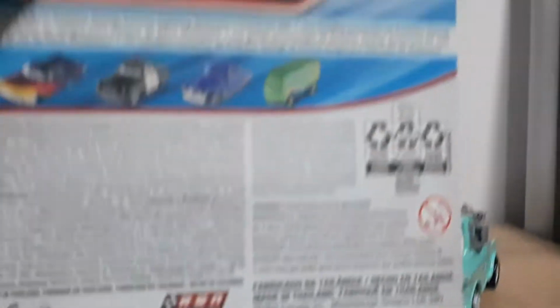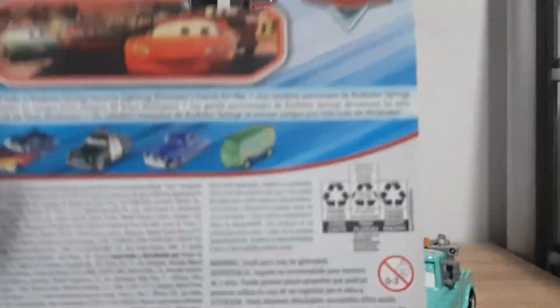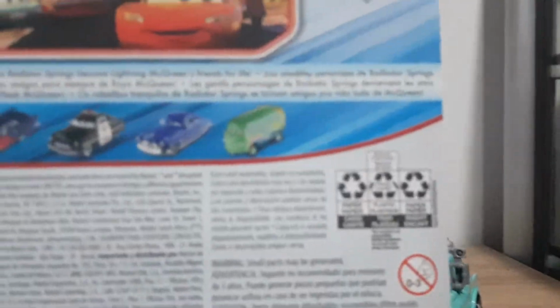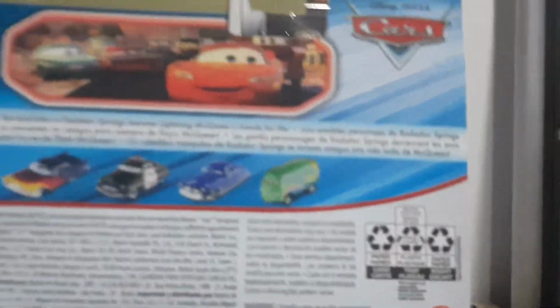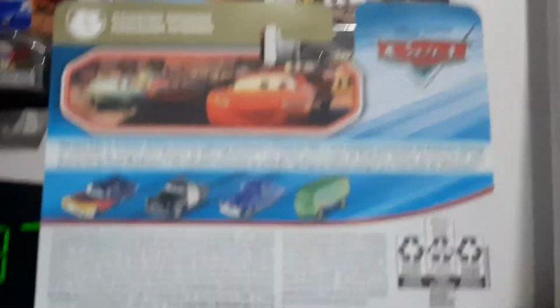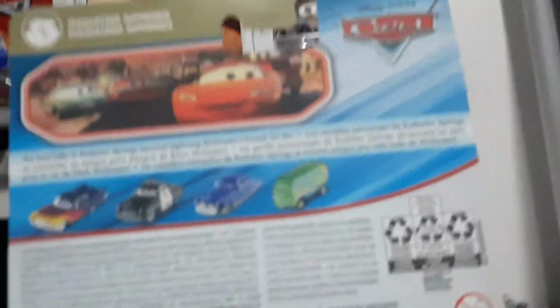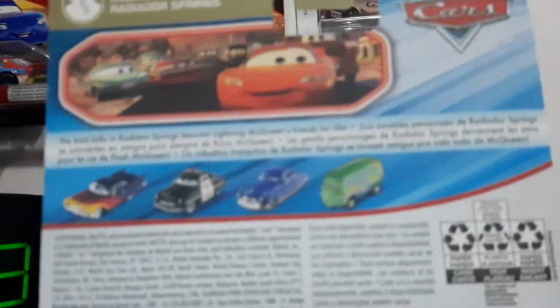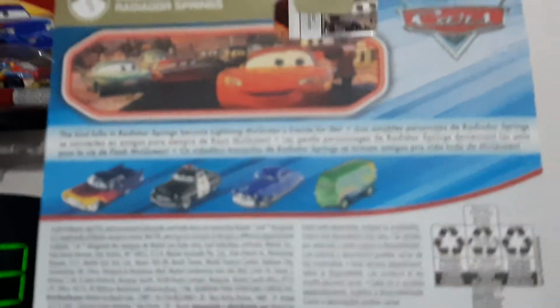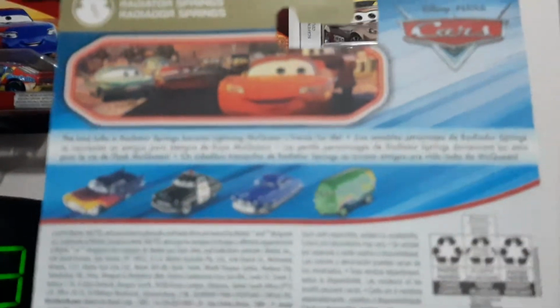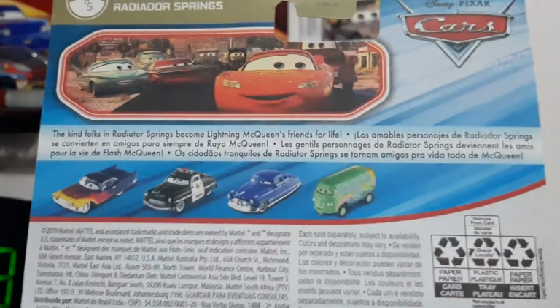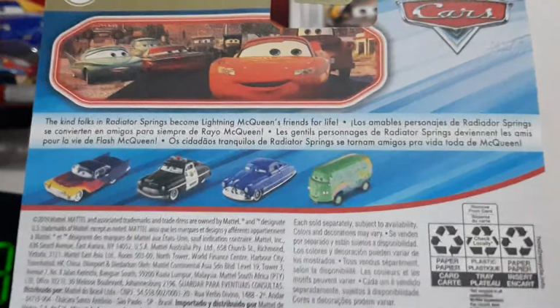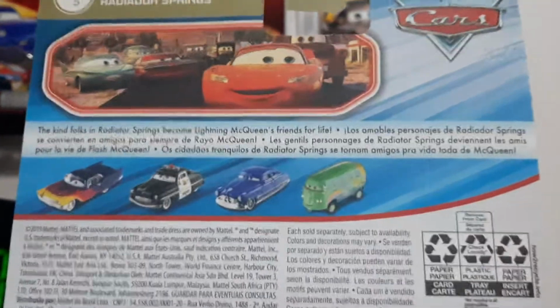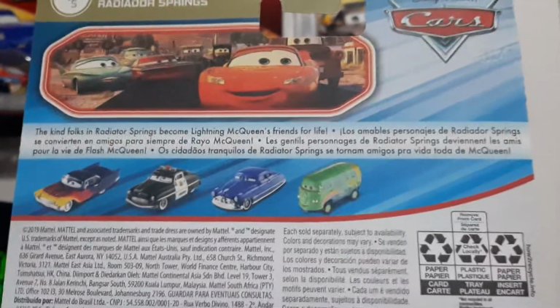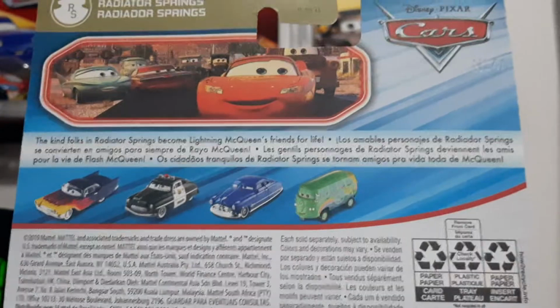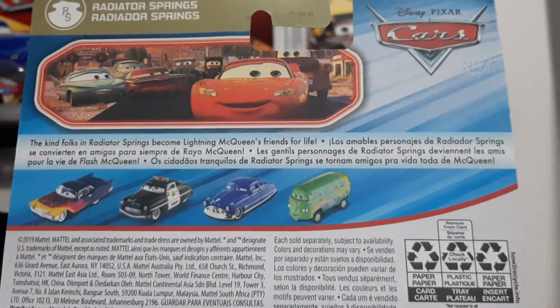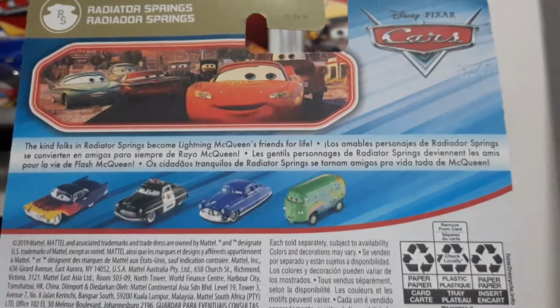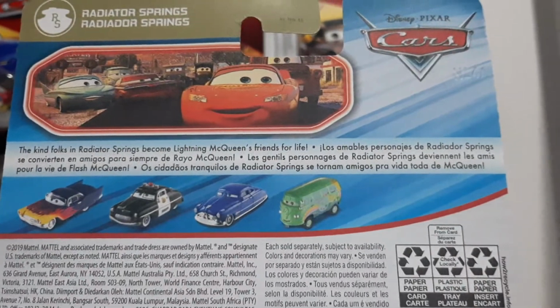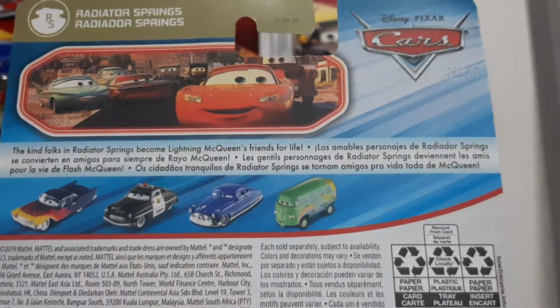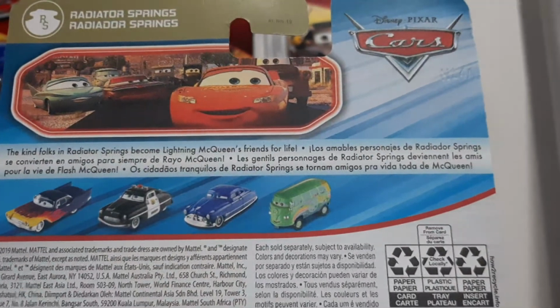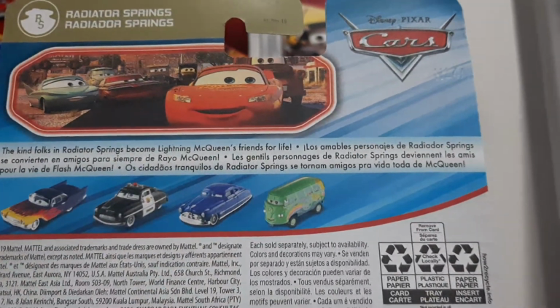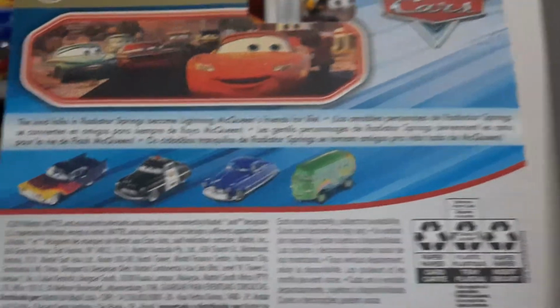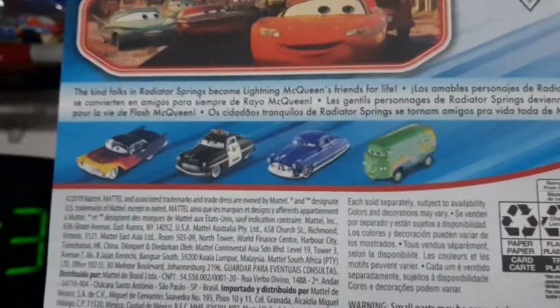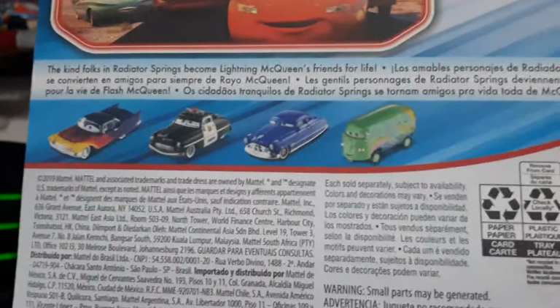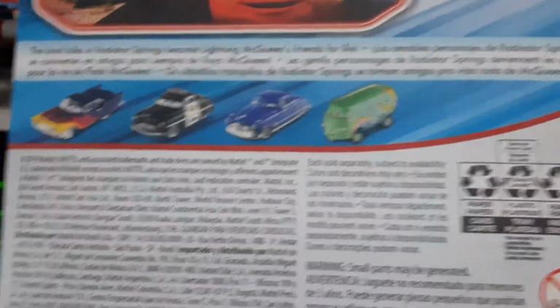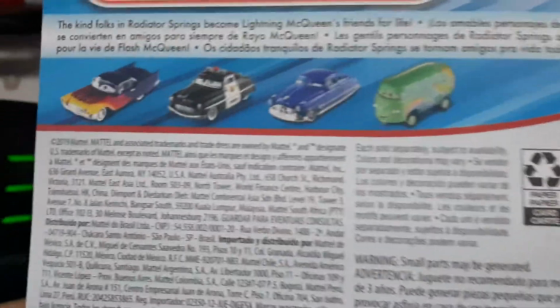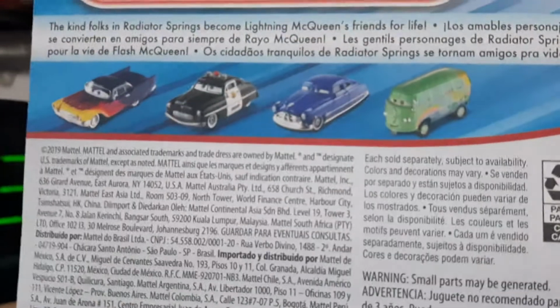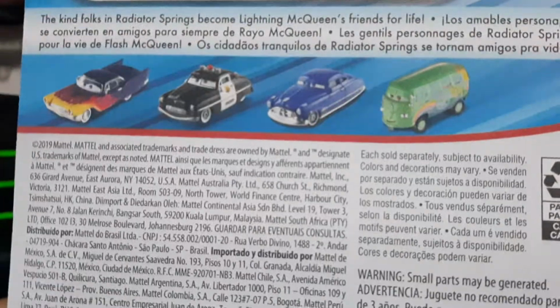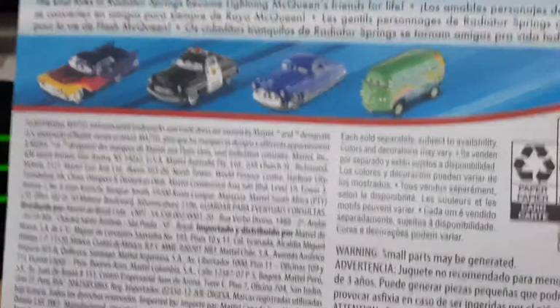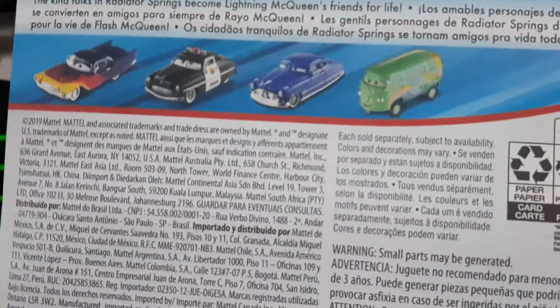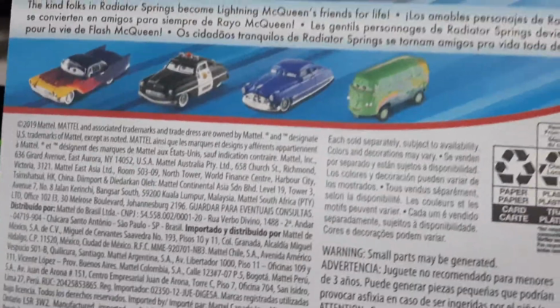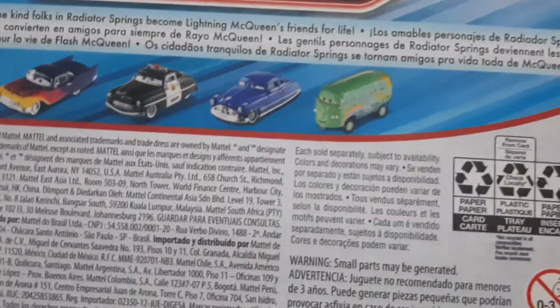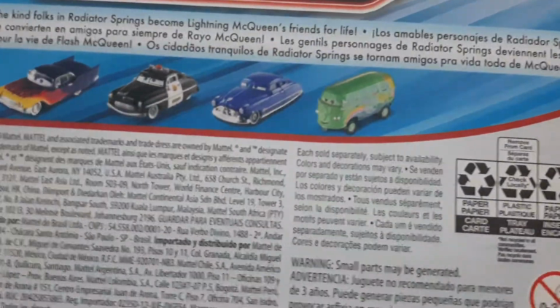Radio at the Spring is Disney Pixar Cars. Nice photo — like McQueen, the townies, the Cozy Cone folks. Radio at the Spring has become like McQueen's friends for life. Die cast shown on the back are Greta, Sheriff, Doc Hudson, and Fillmore.